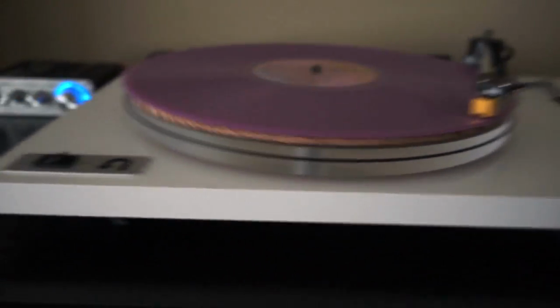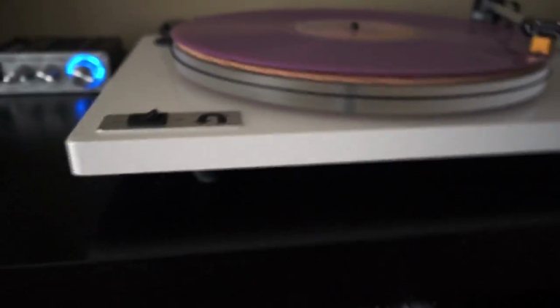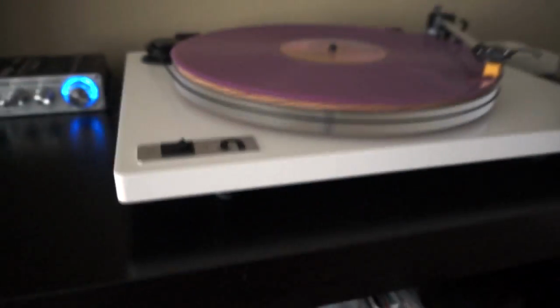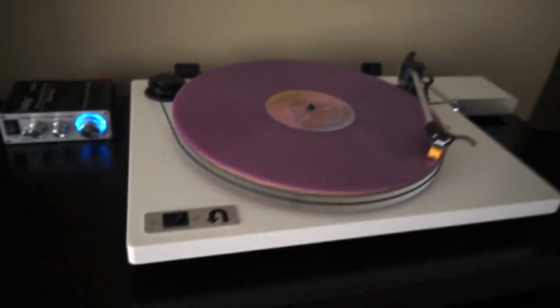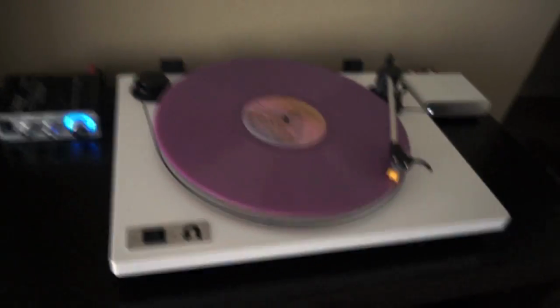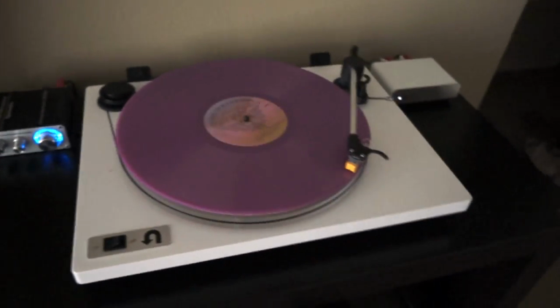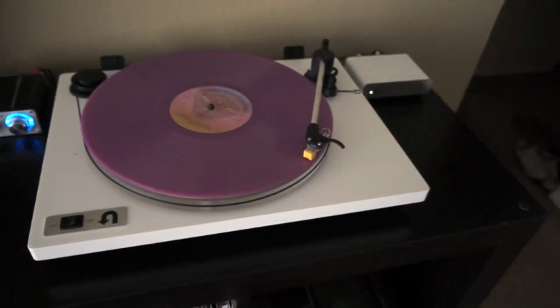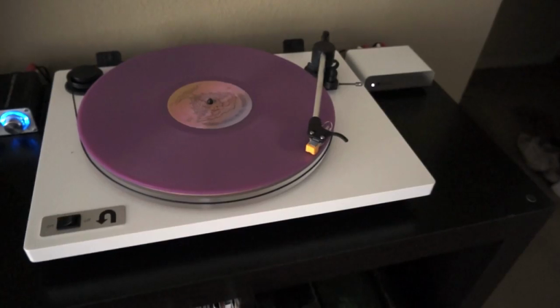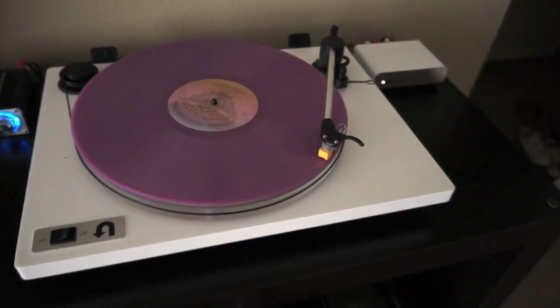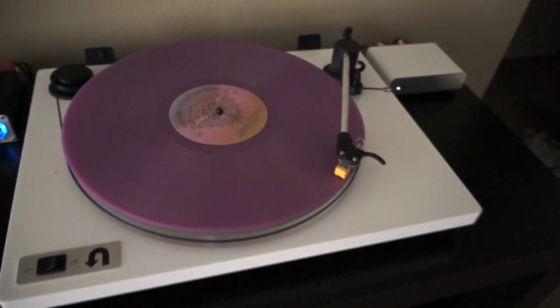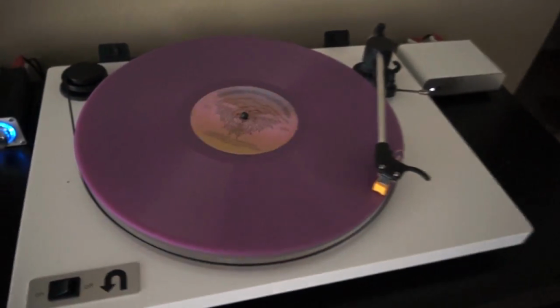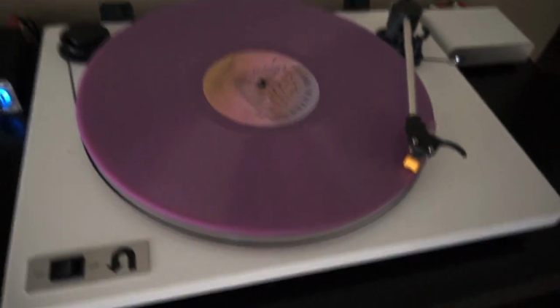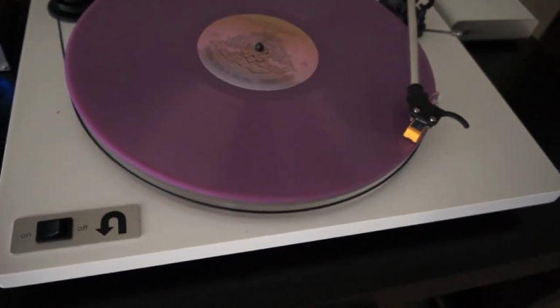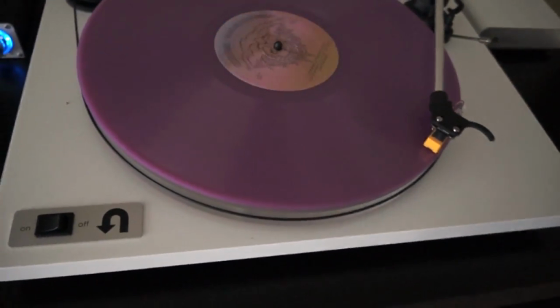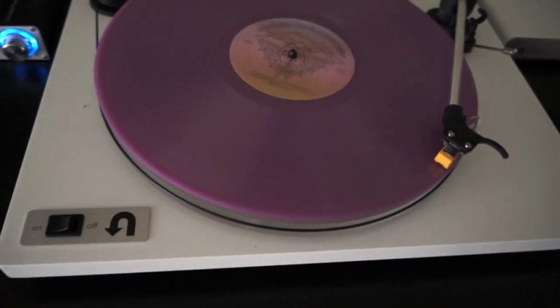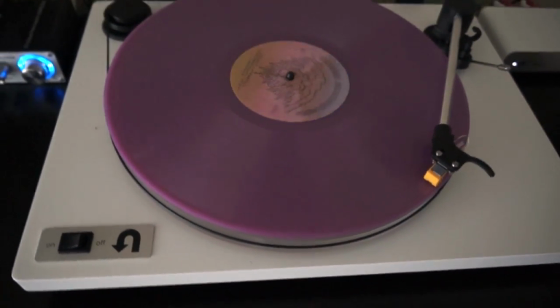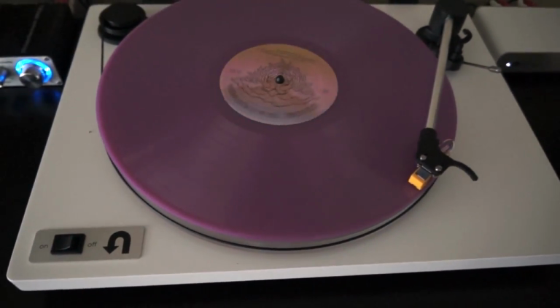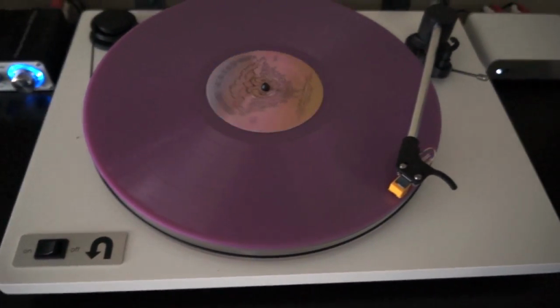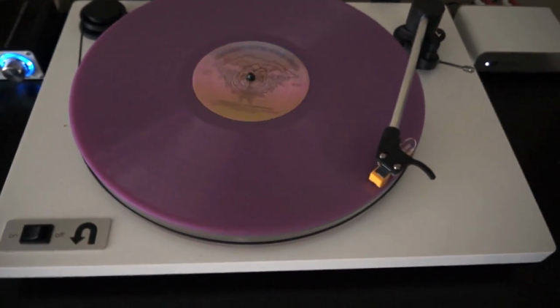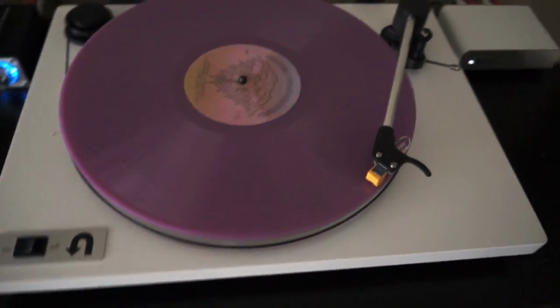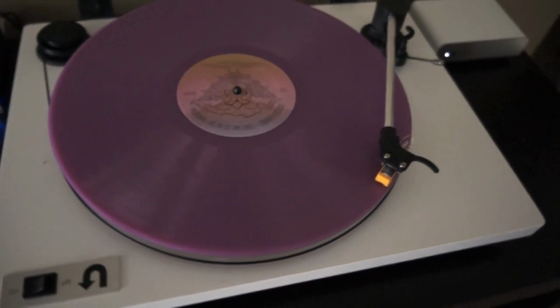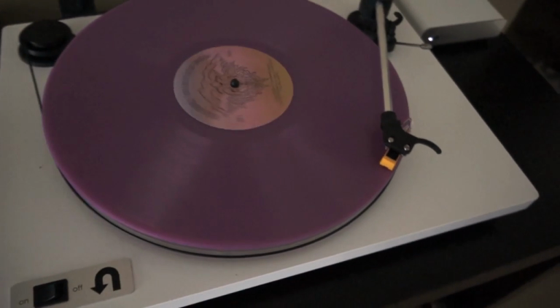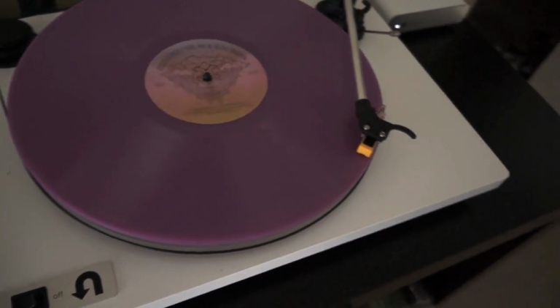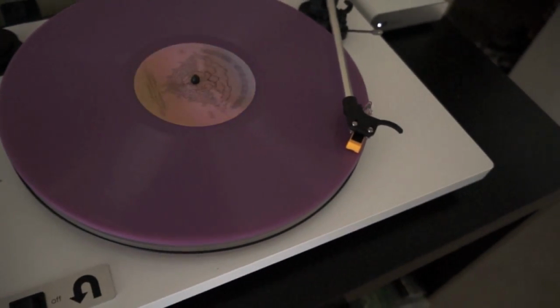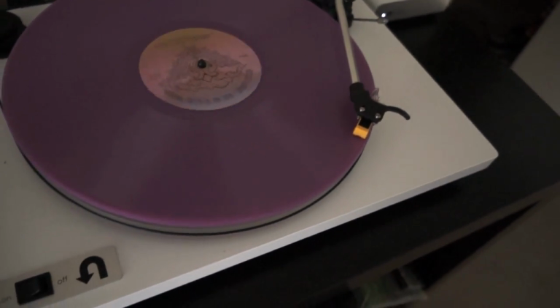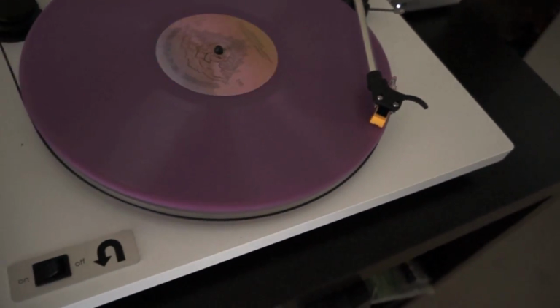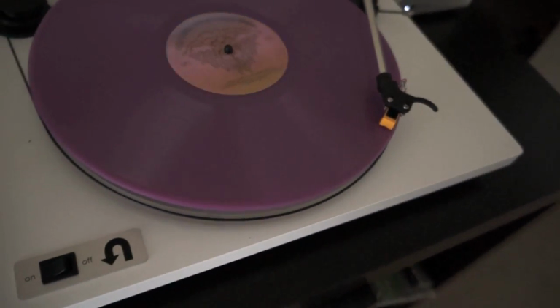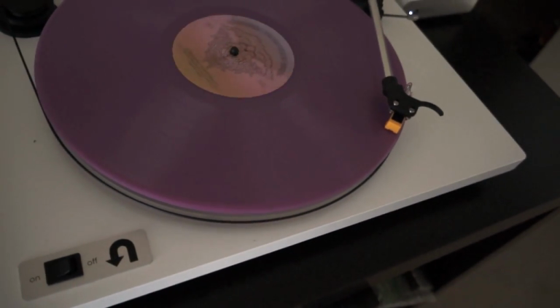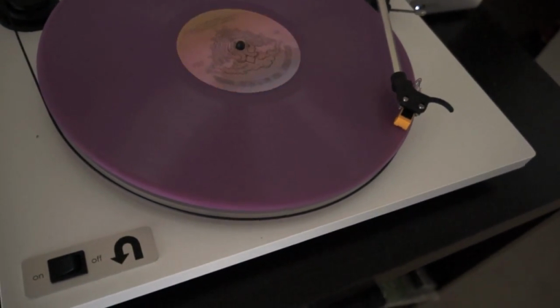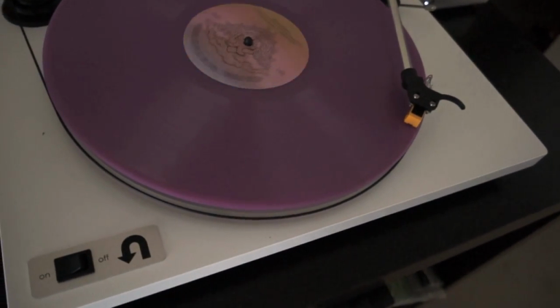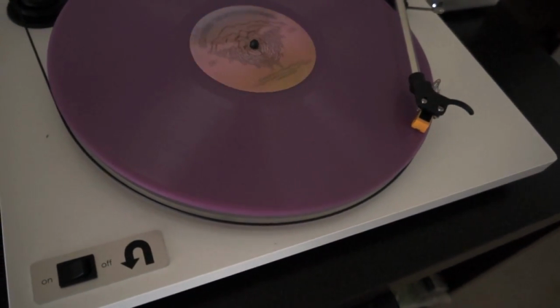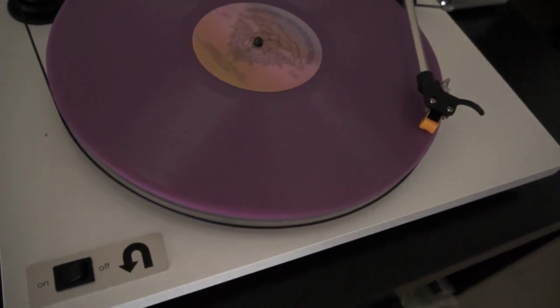In the end it's actually a really good deal. With all the attachments added it's about under $300. For people who want to get into record playing, this is a good start — I highly recommend it.